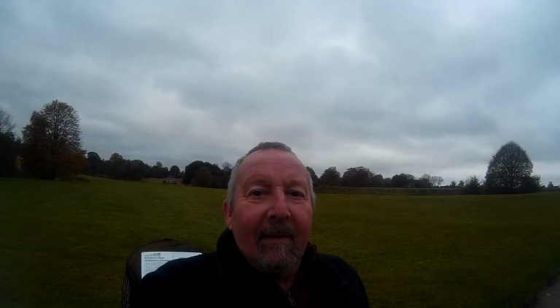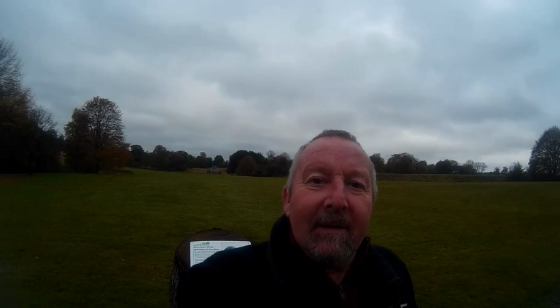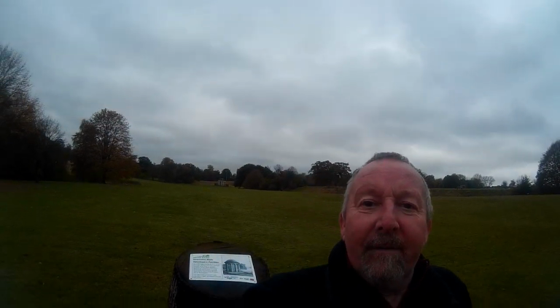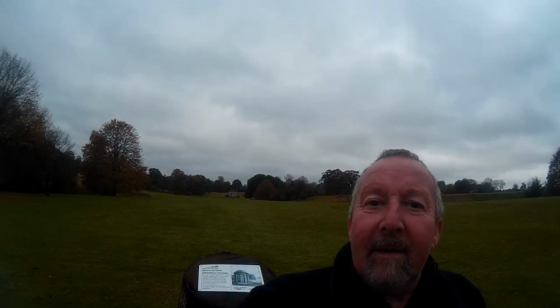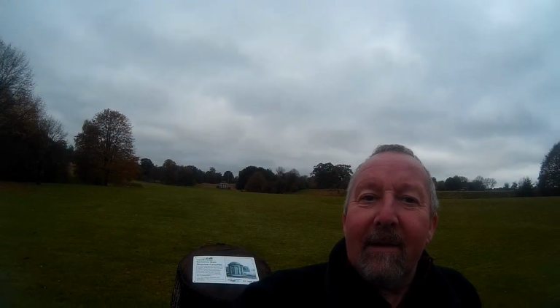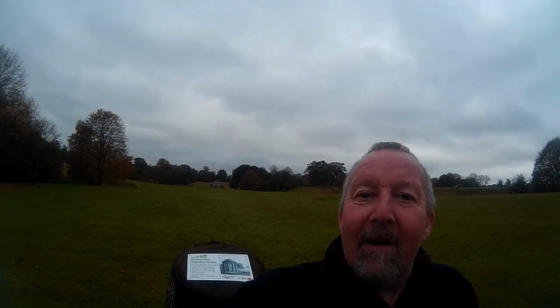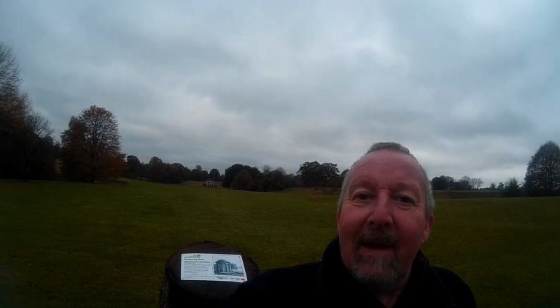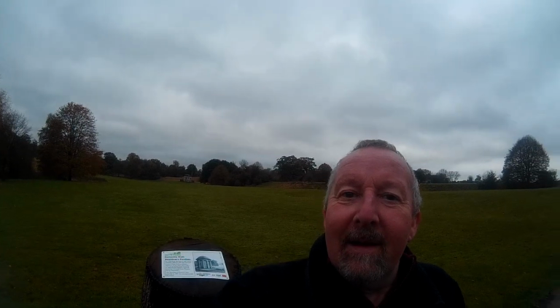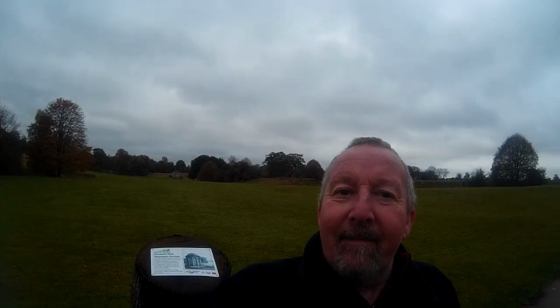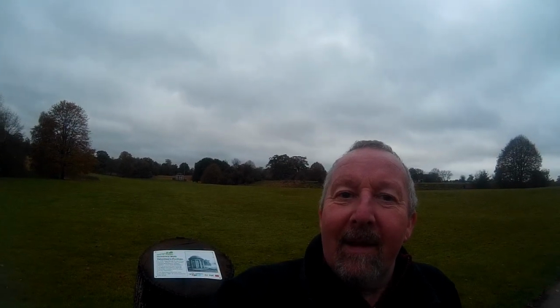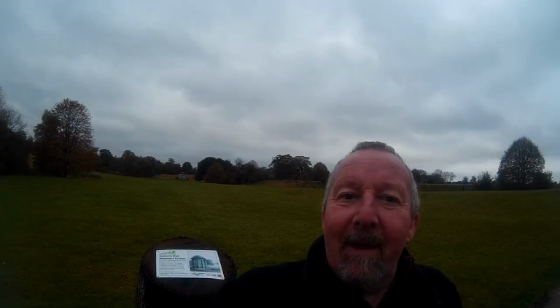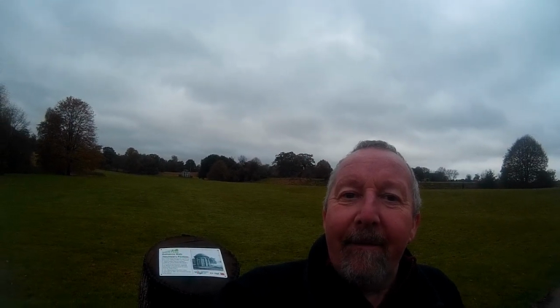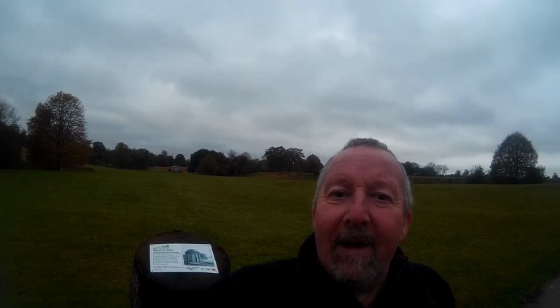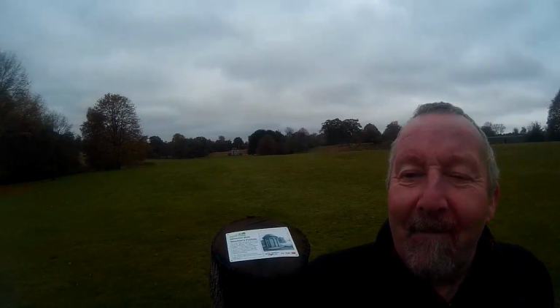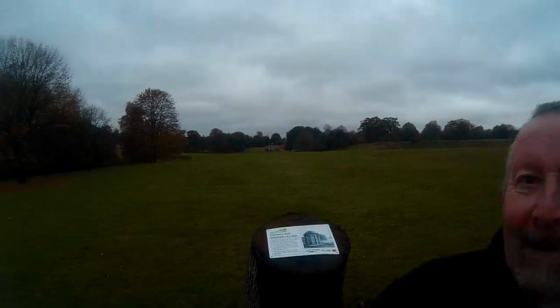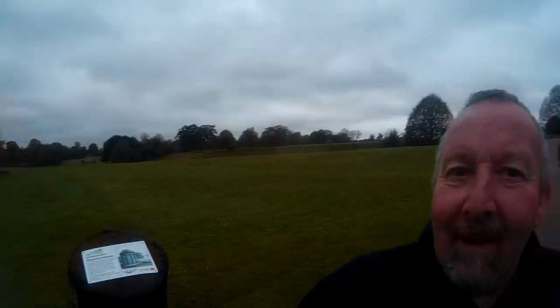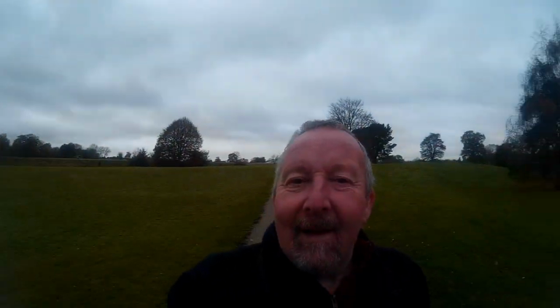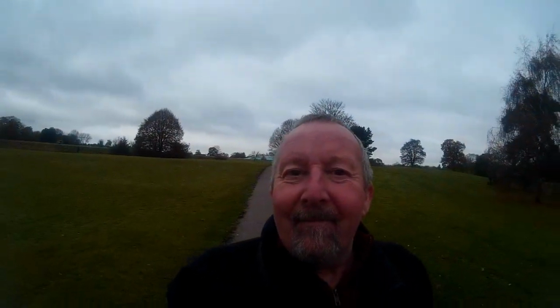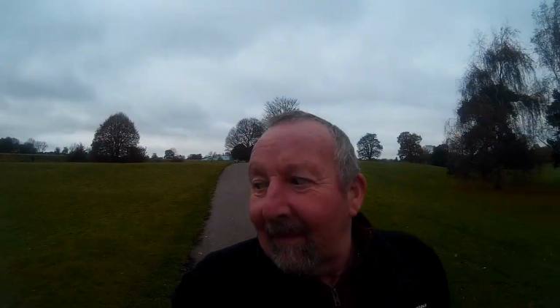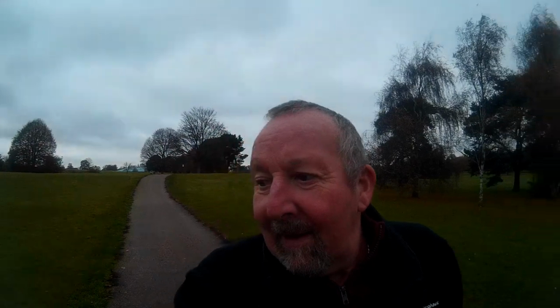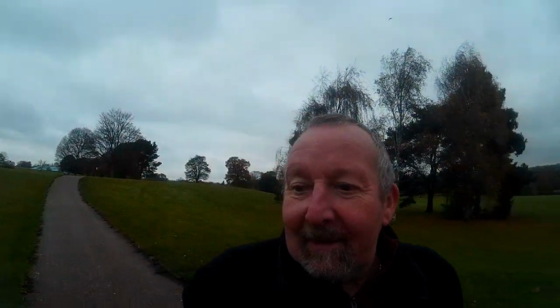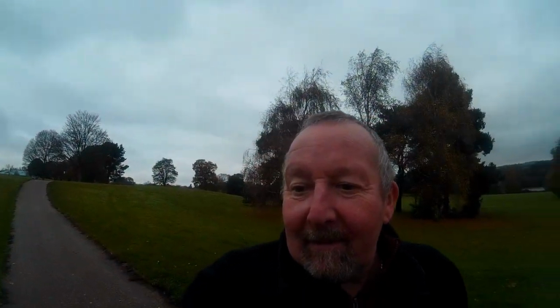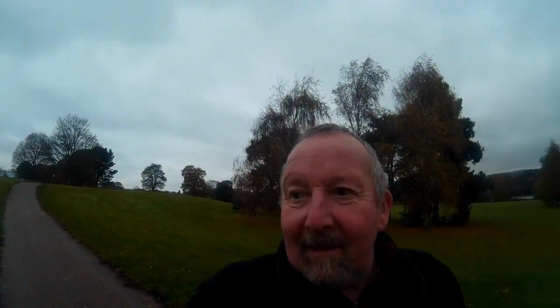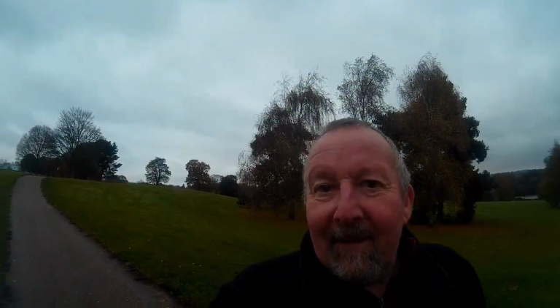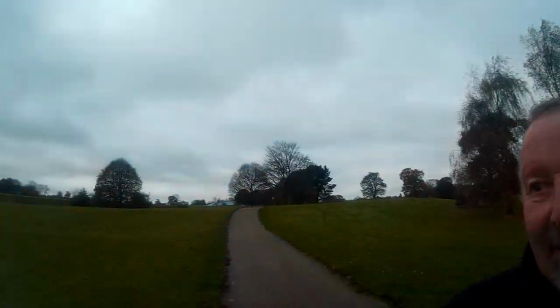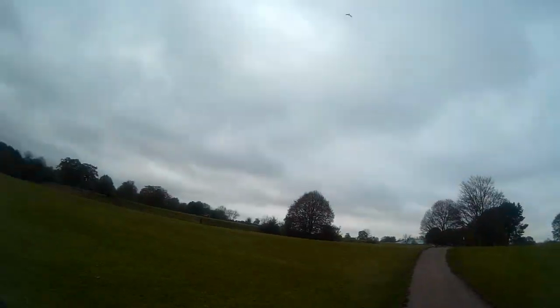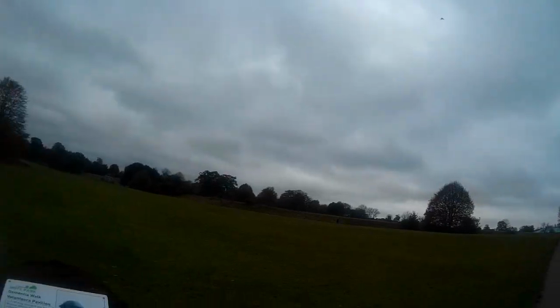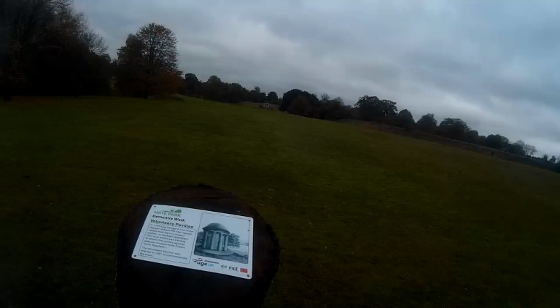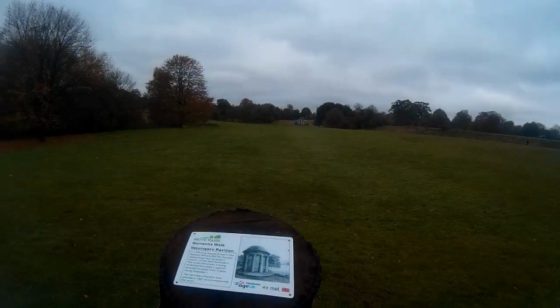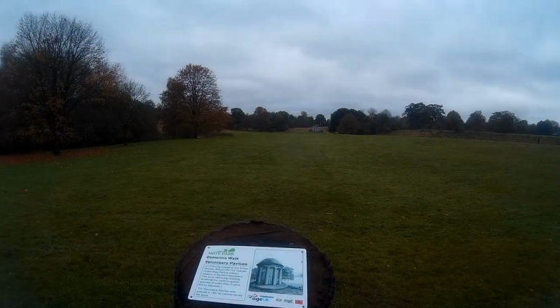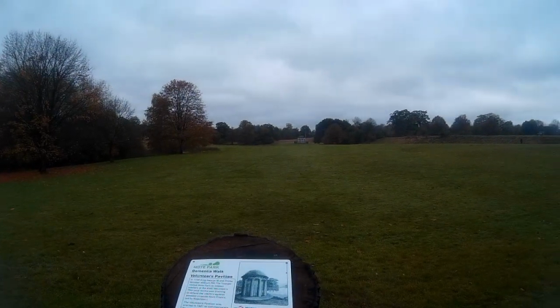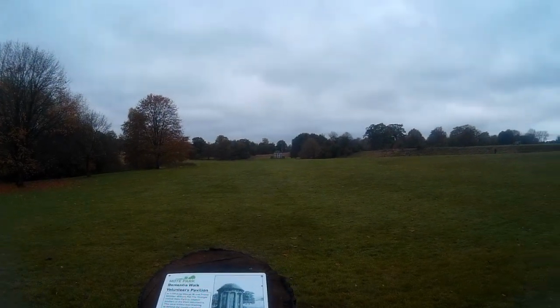If you can see over in the distance behind me, a bit of a folly — dates back to the 1700s. Over there.